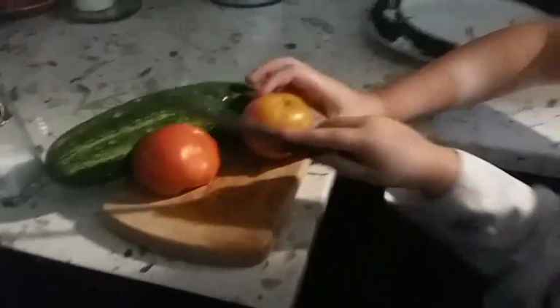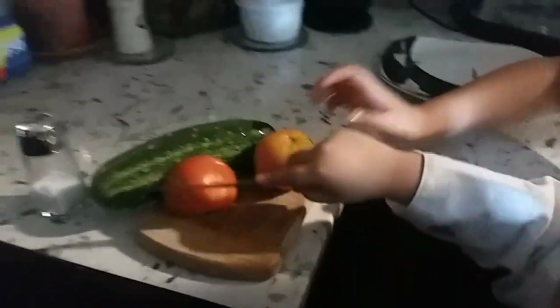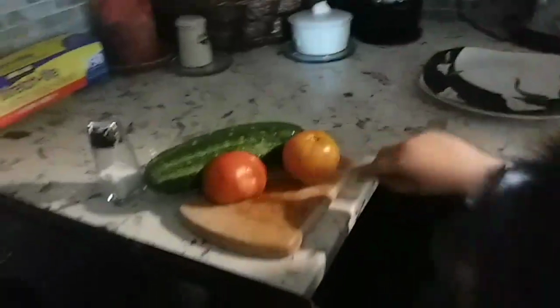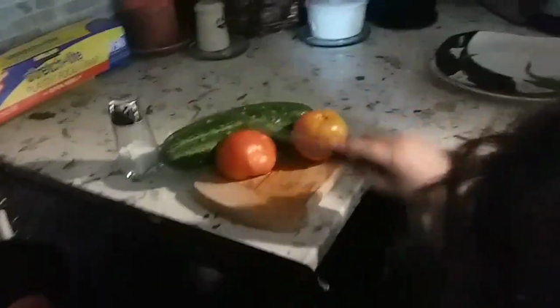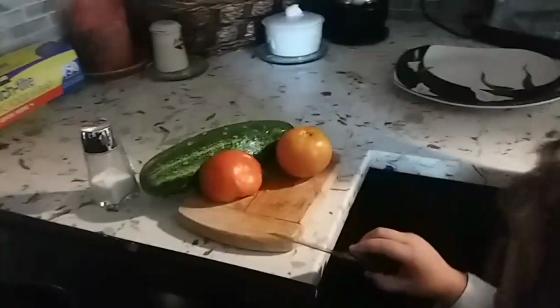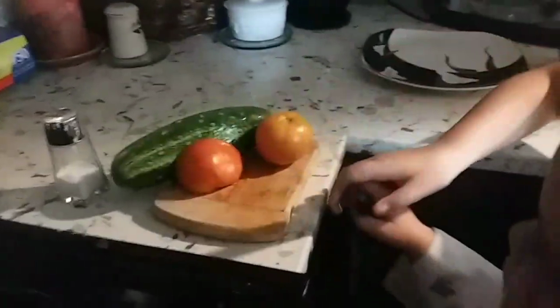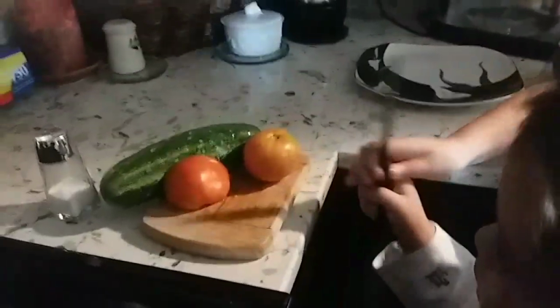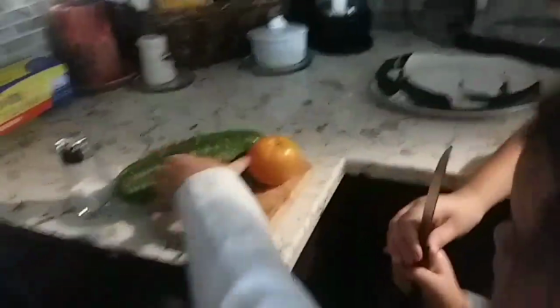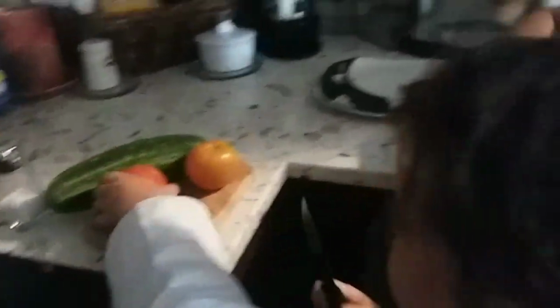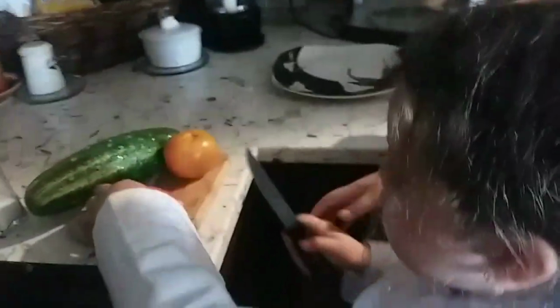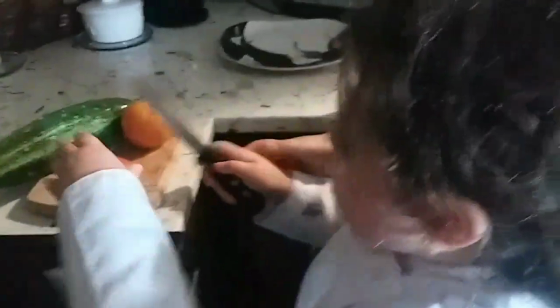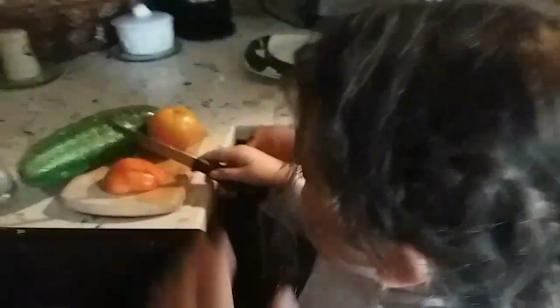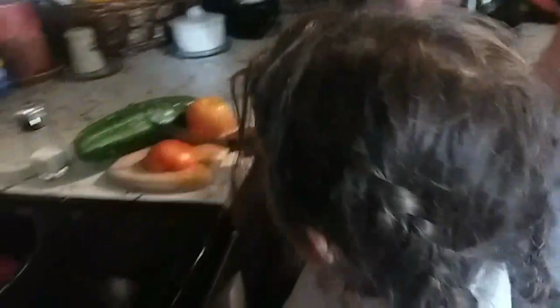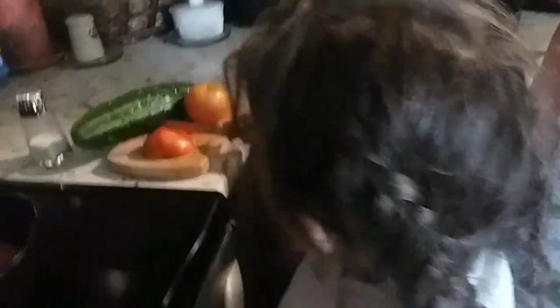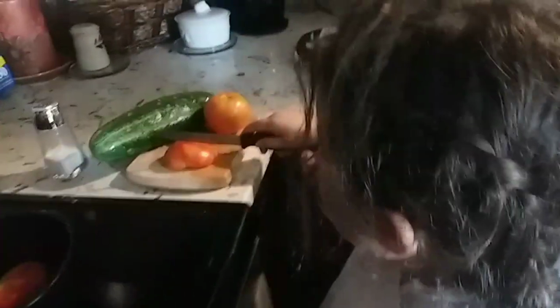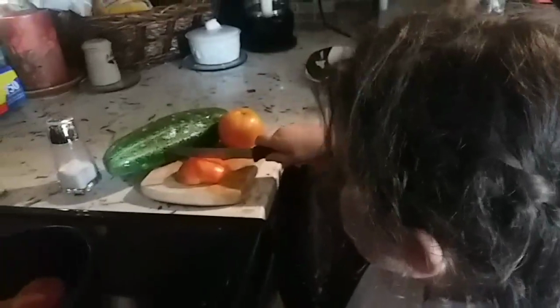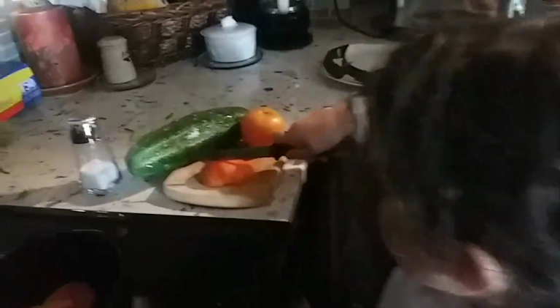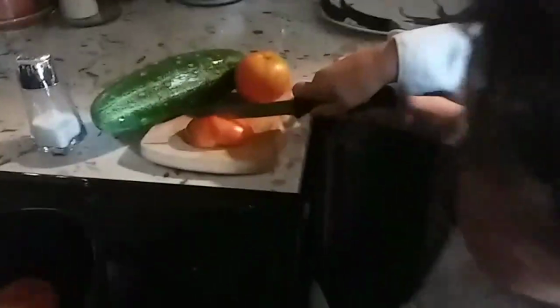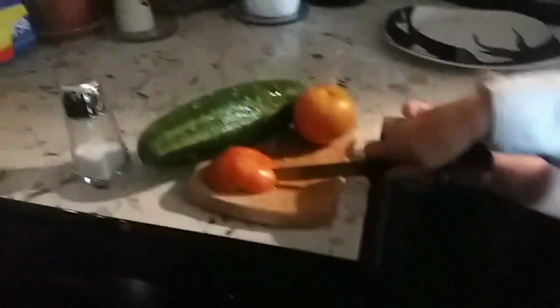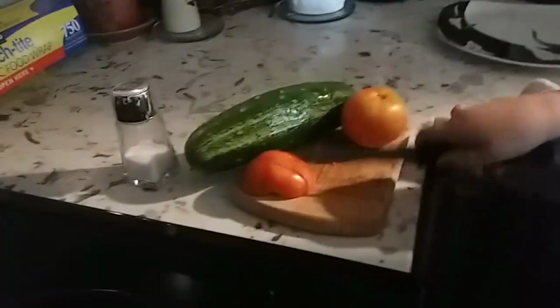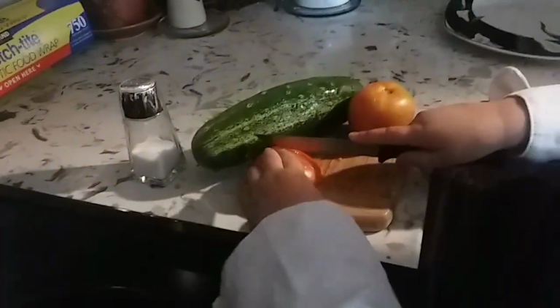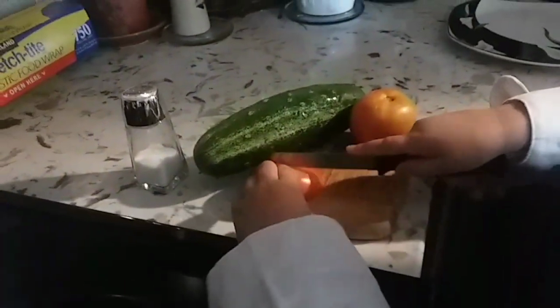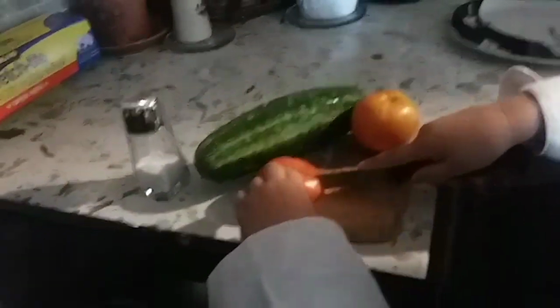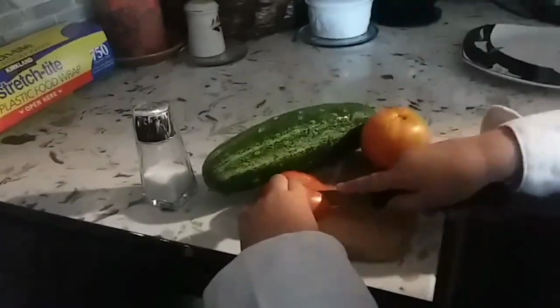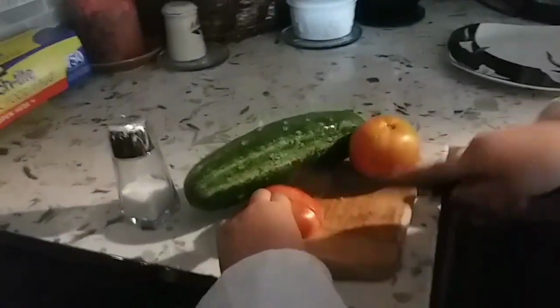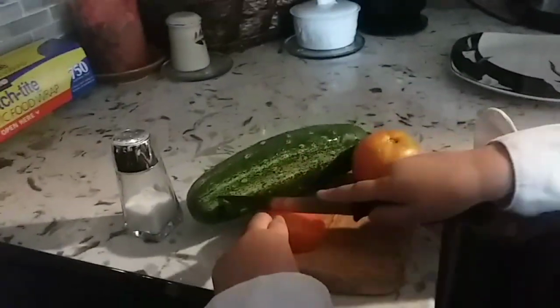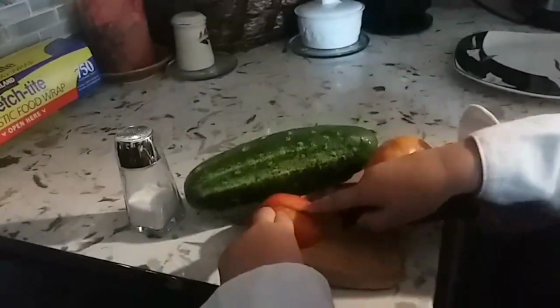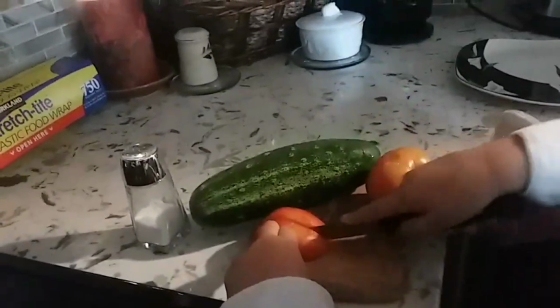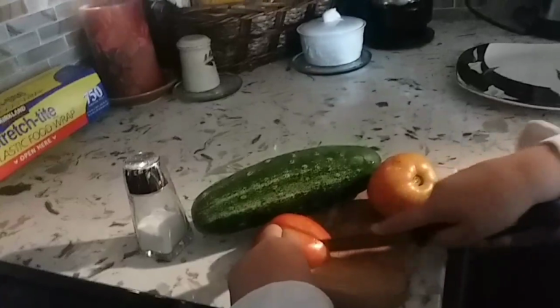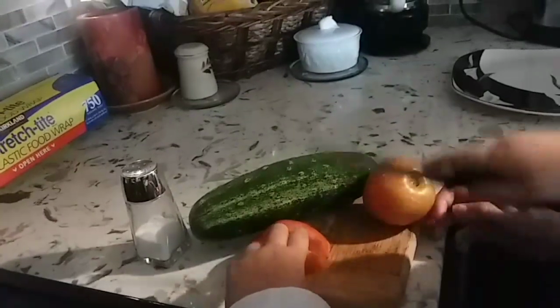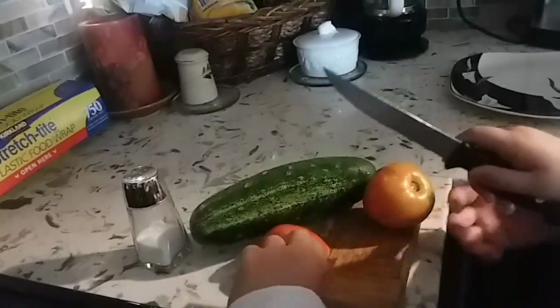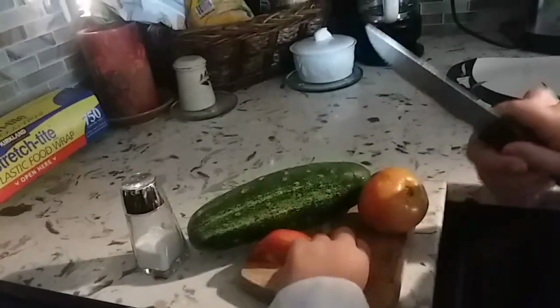Cut it this way now. Andrew, you almost cut me. No, can I do it this way? There we go.